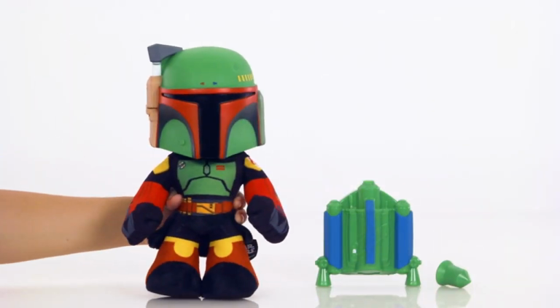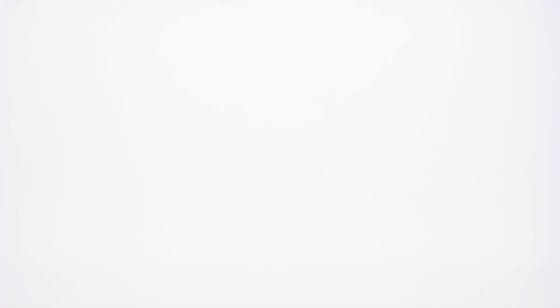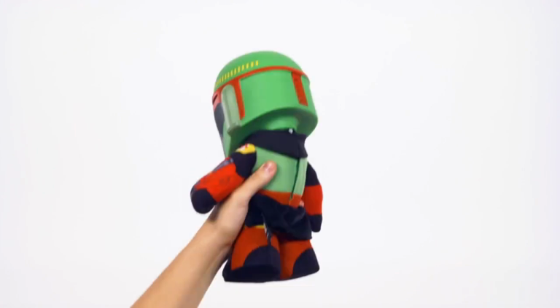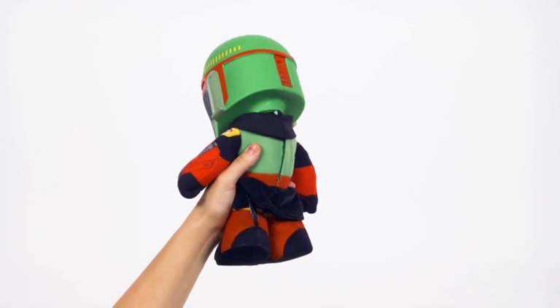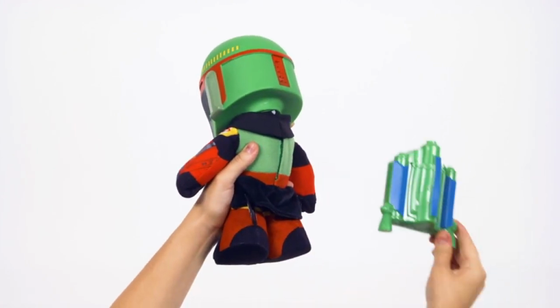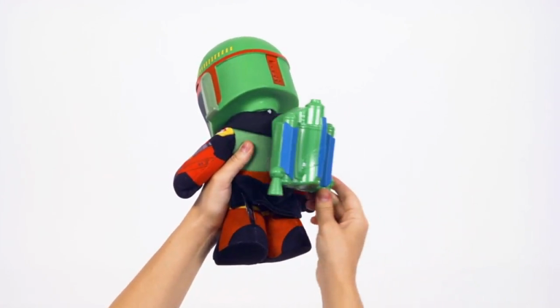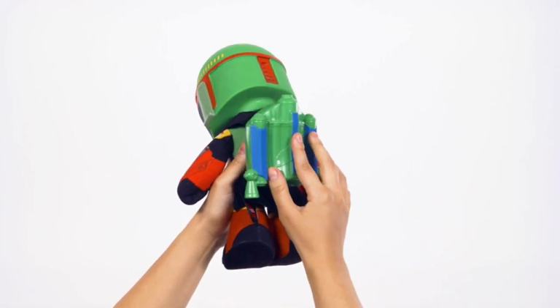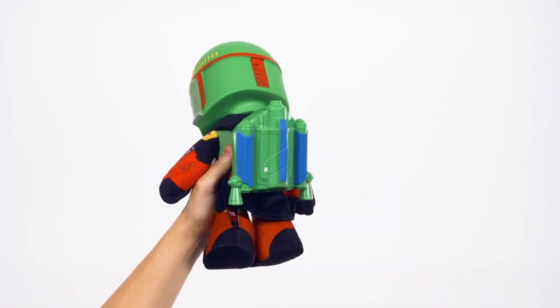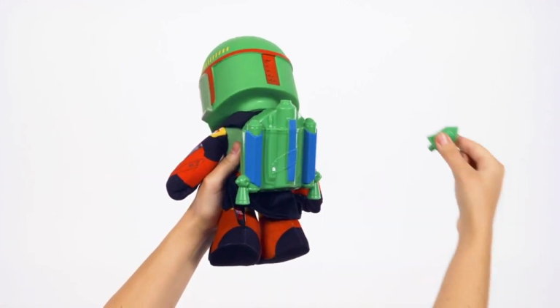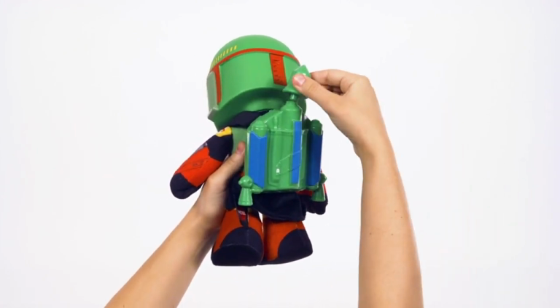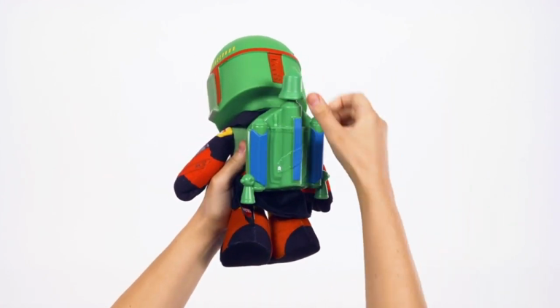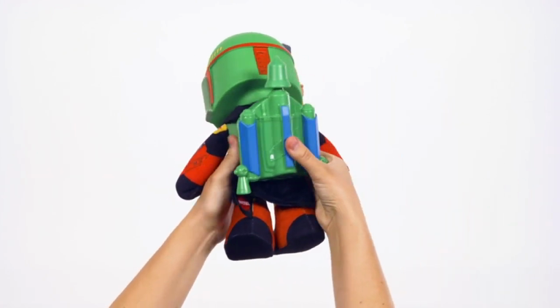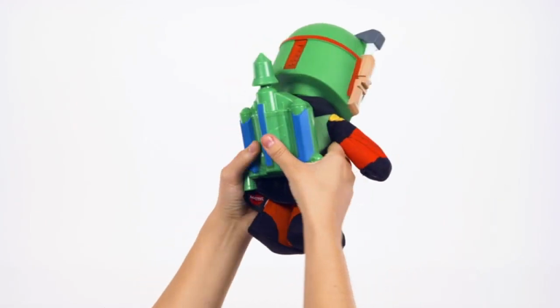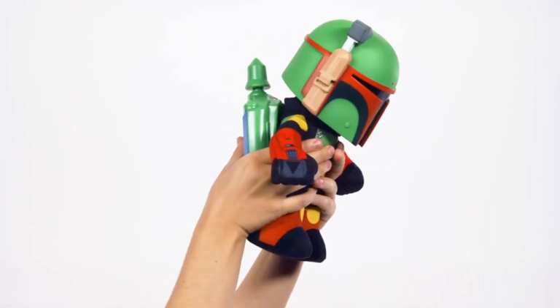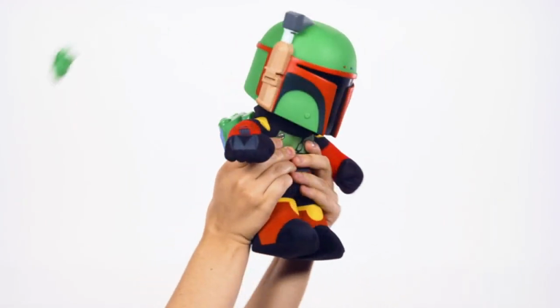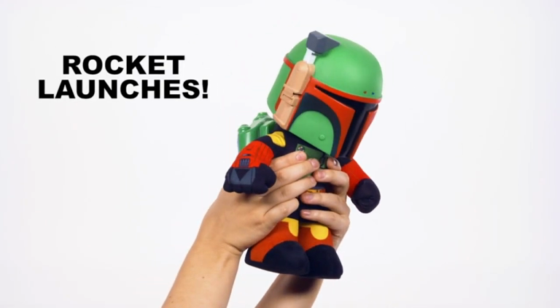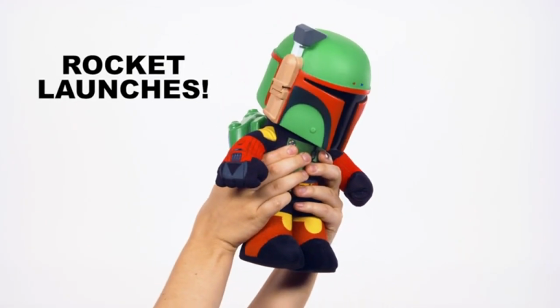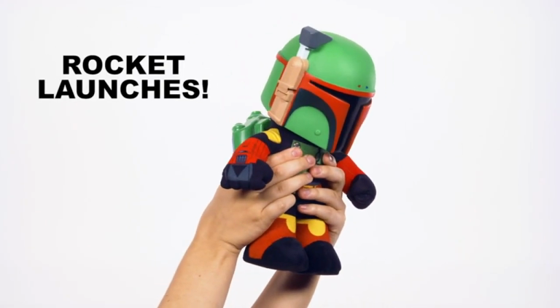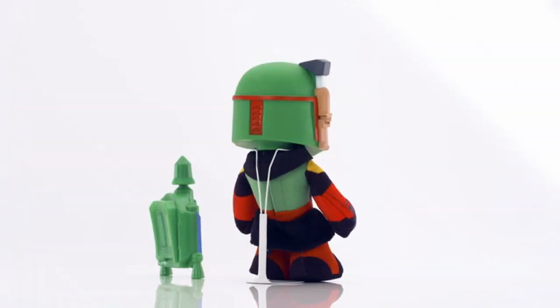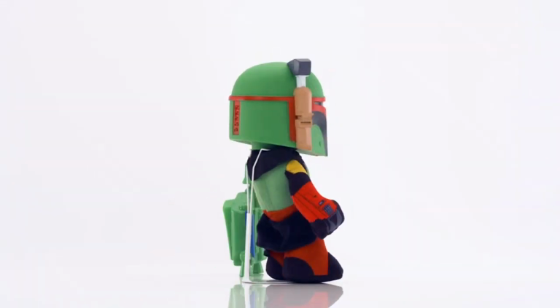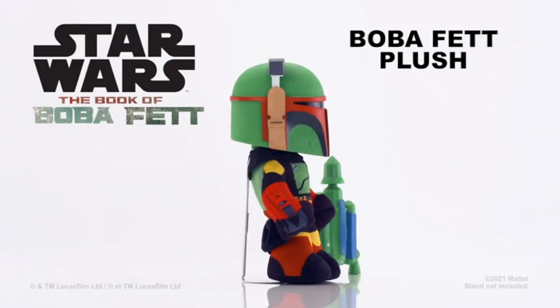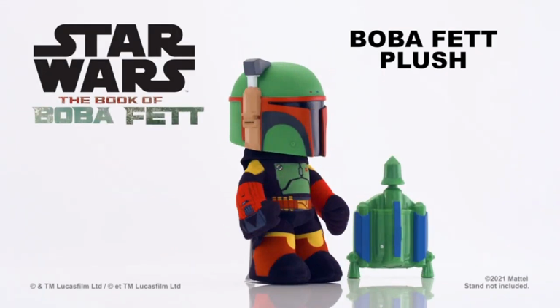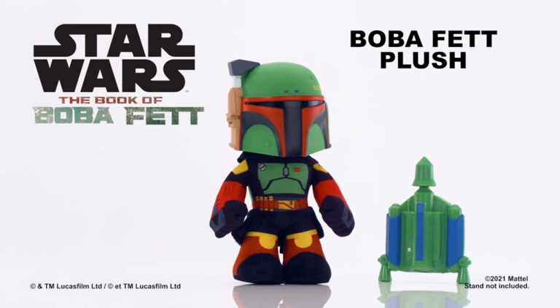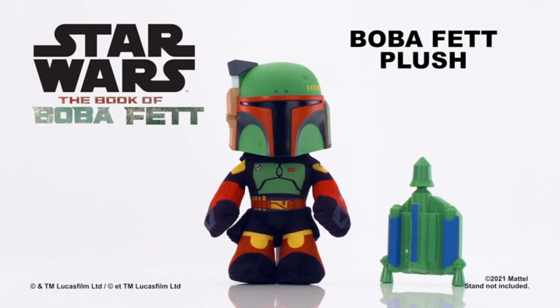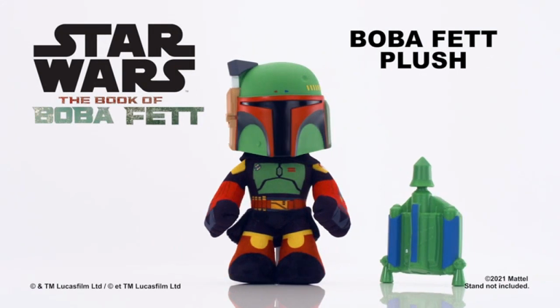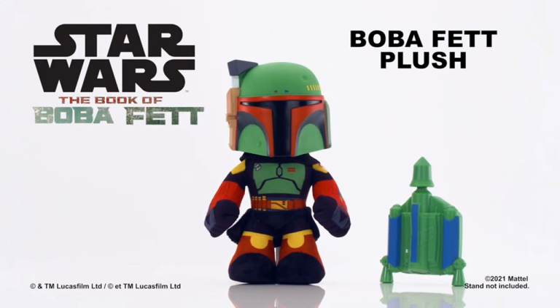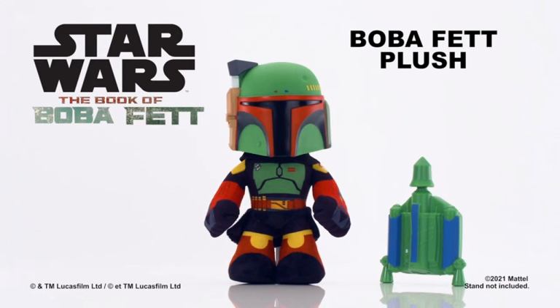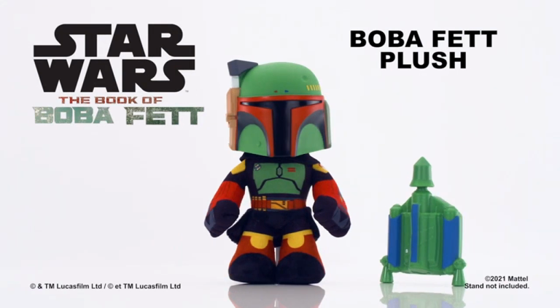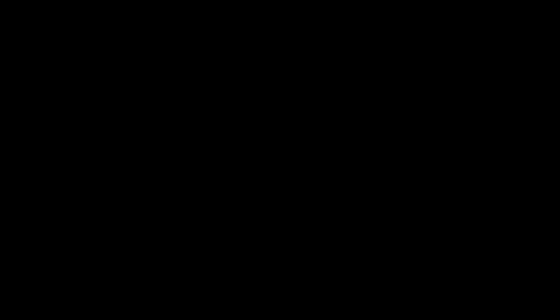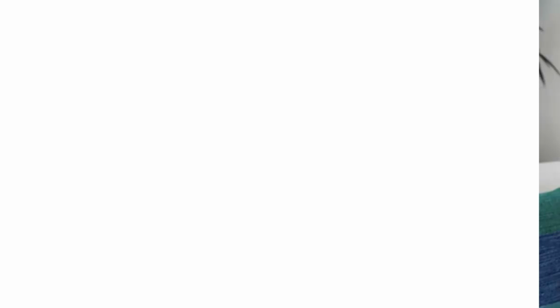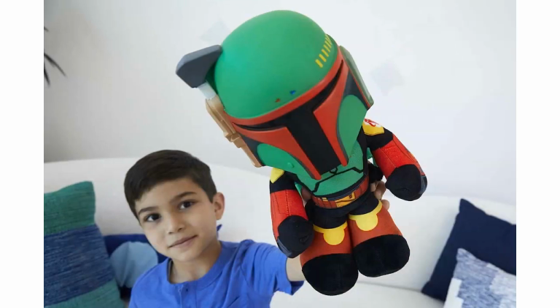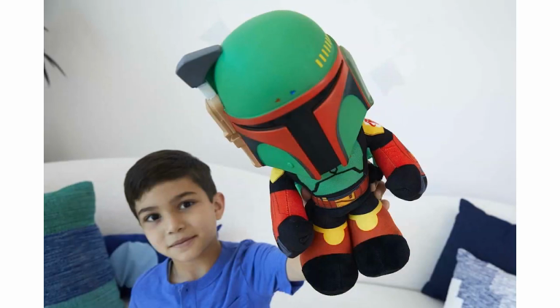First of all, the size of the Boba Fett plush is perfect. It stands at 12 inches tall, making it just the right size for my nephew to carry around and play with. The detailing on the plush is also excellent, with all the intricate features of Boba Fett's armor accurately represented.